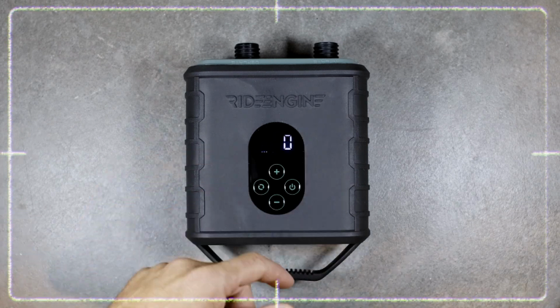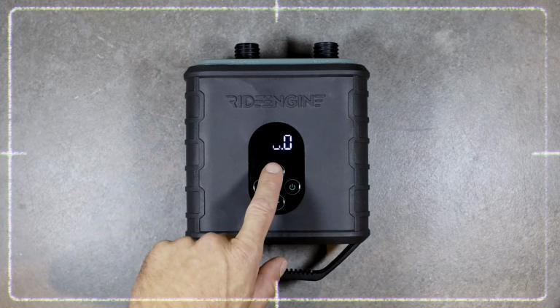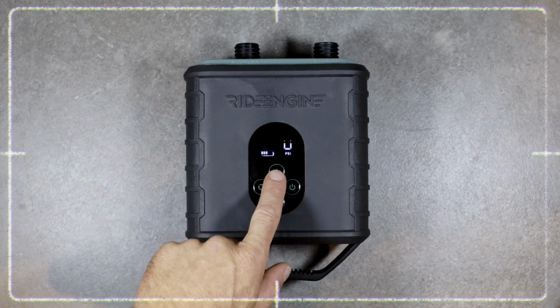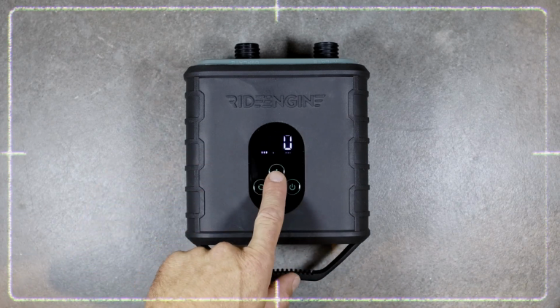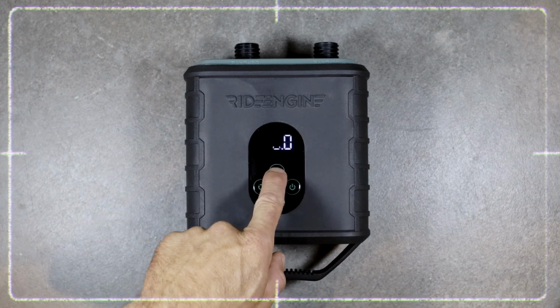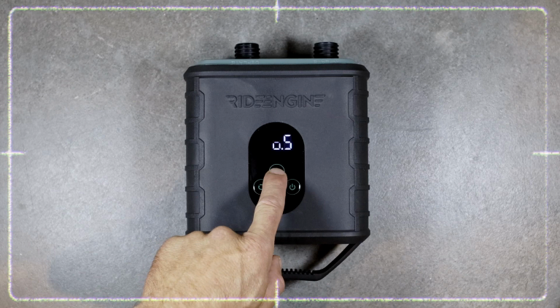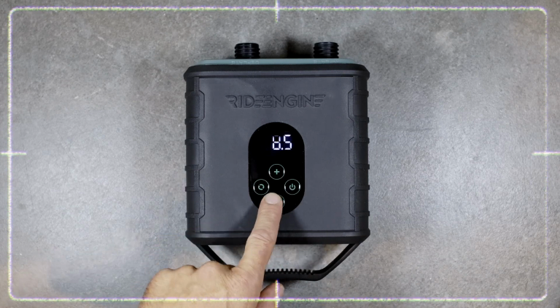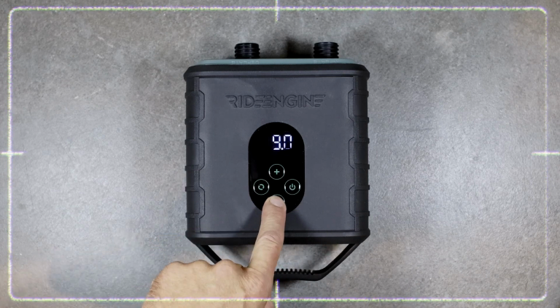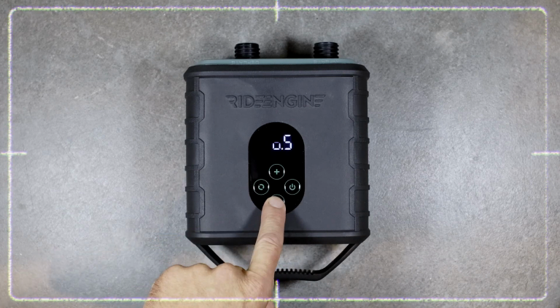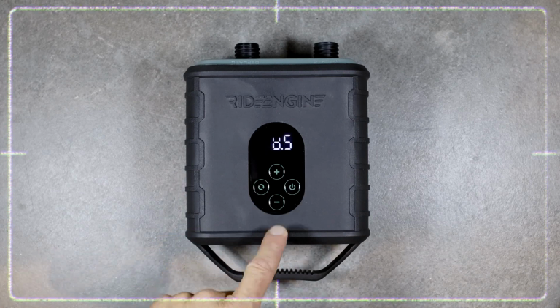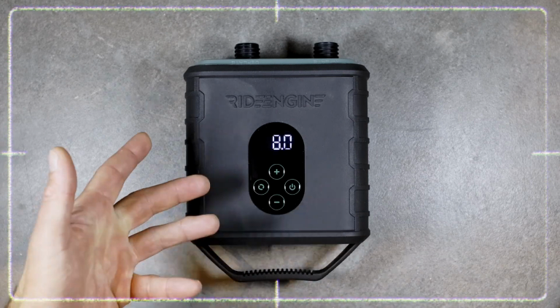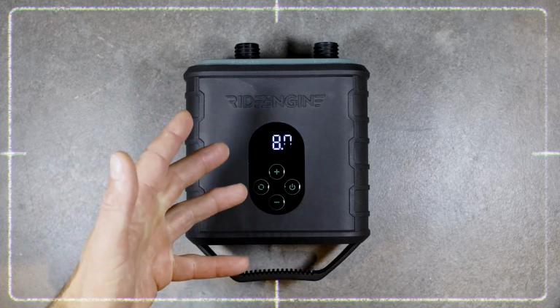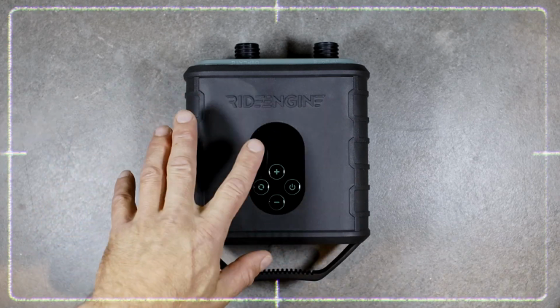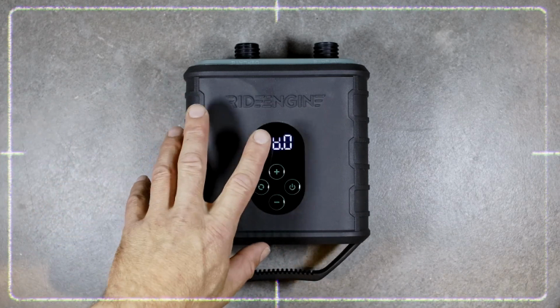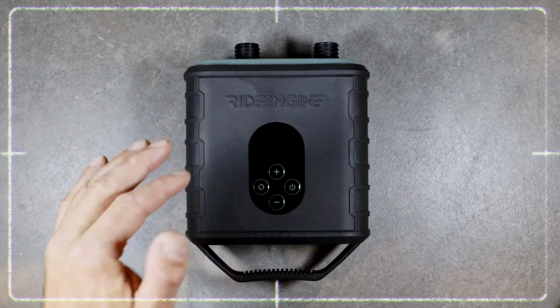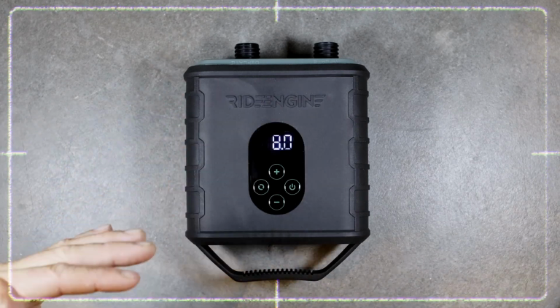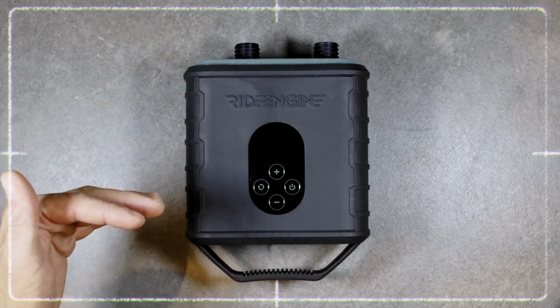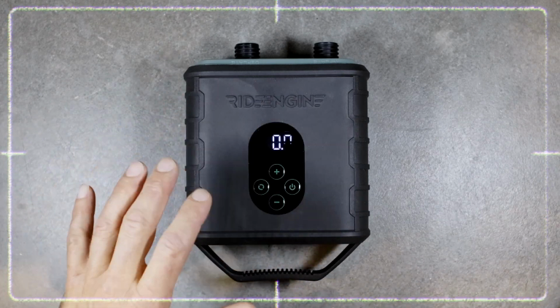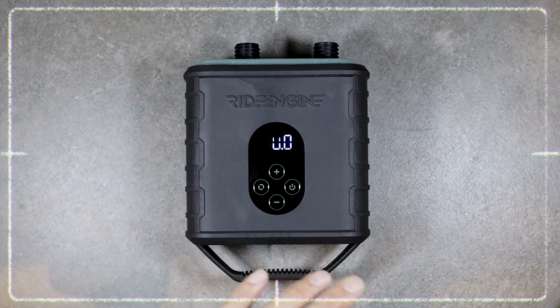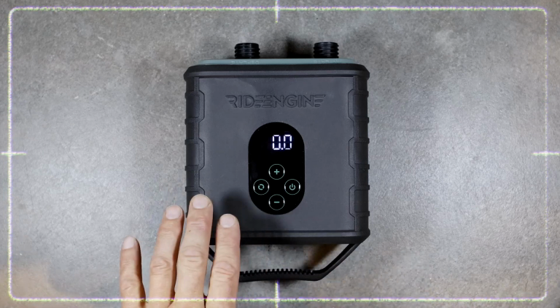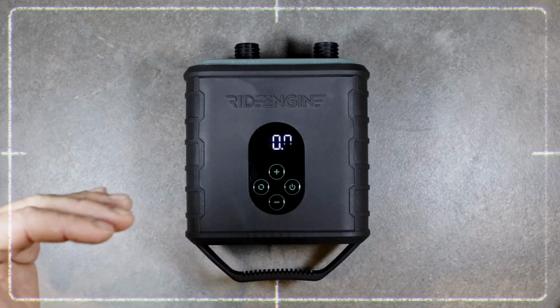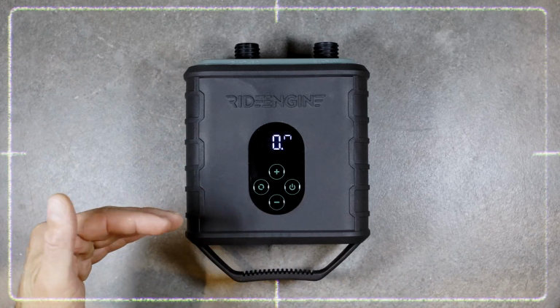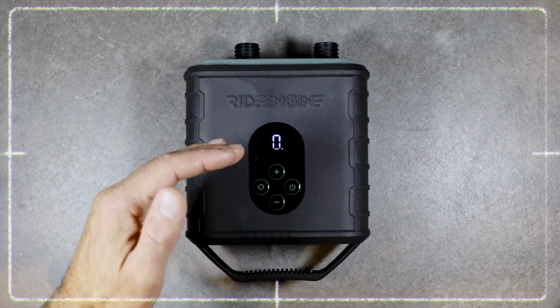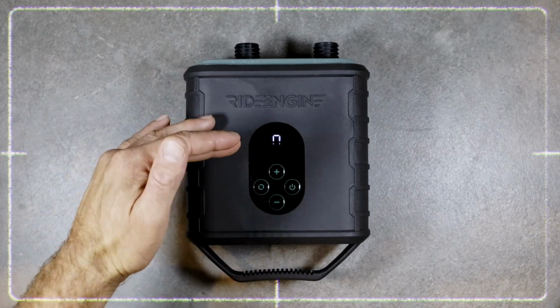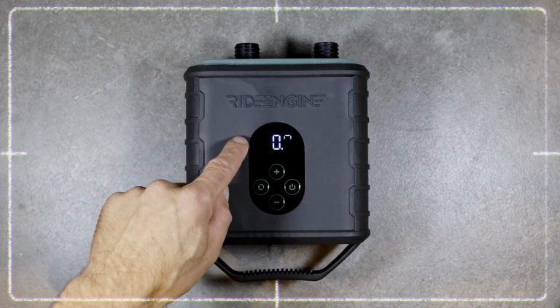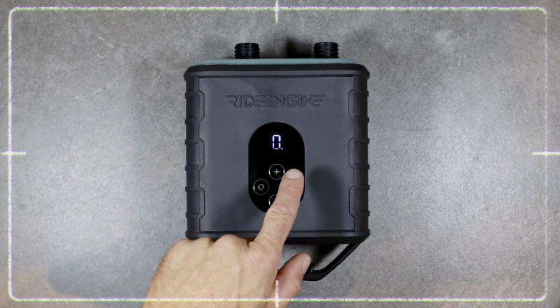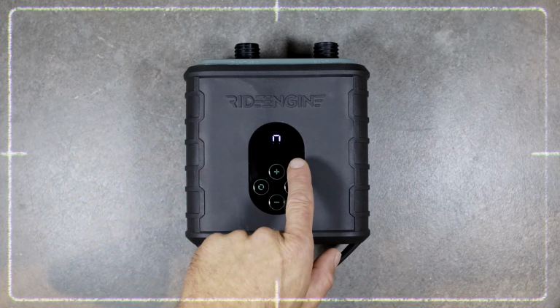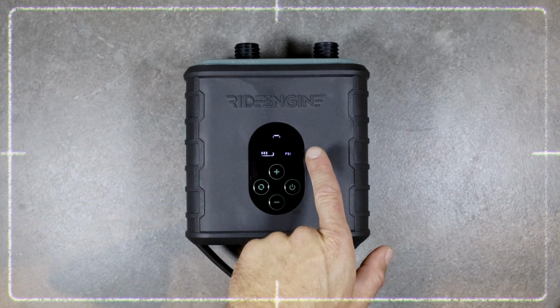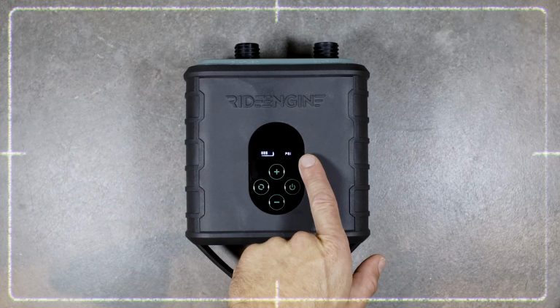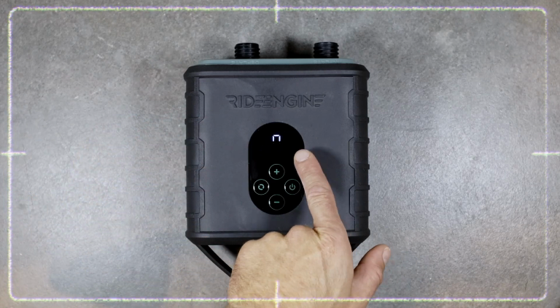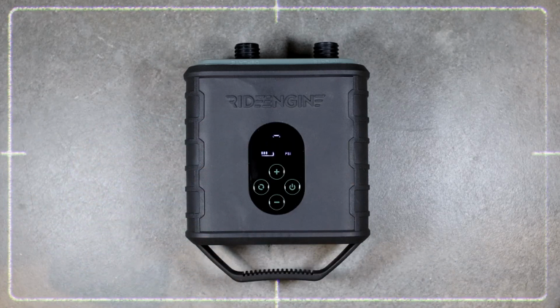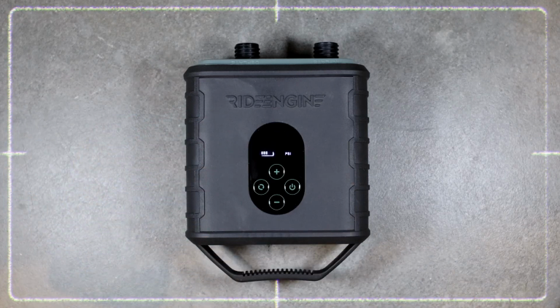If you want to change that maximum PSI, you can use the plus or the minus button. This will tell the pump when to stop, so the pump will stop pumping by itself at the maximum PSI that you choose. Make sure you choose that wisely.